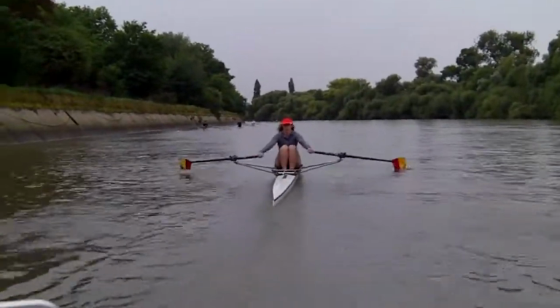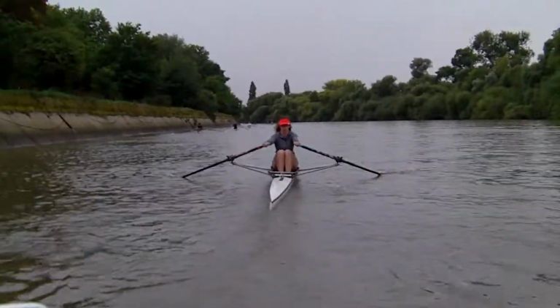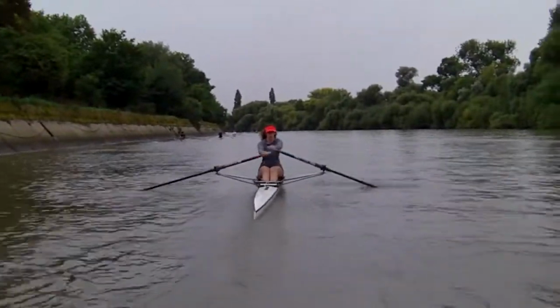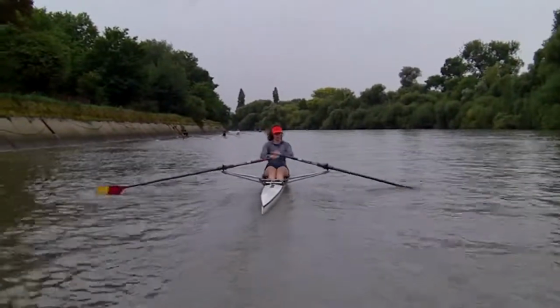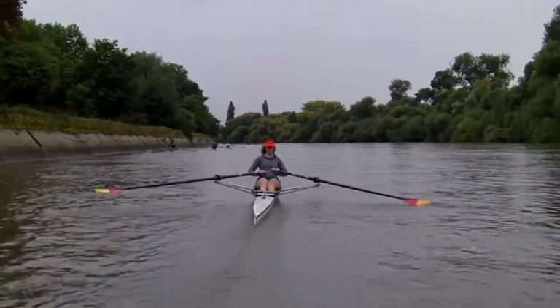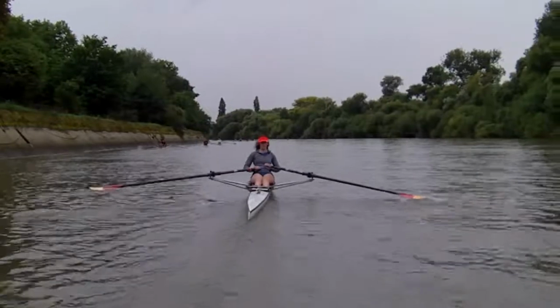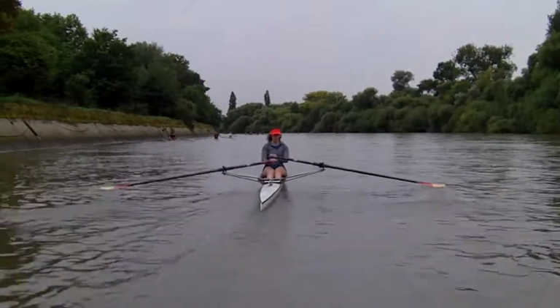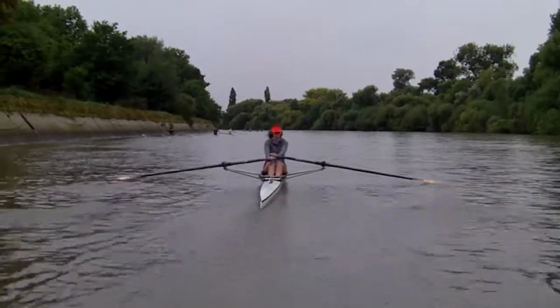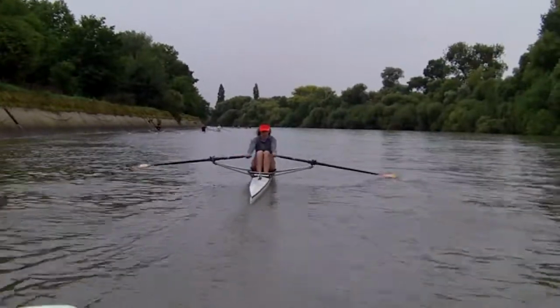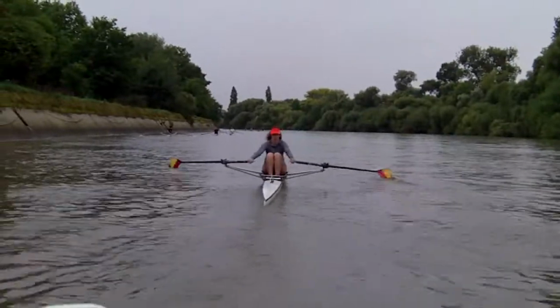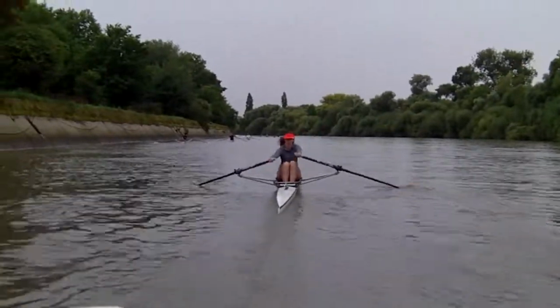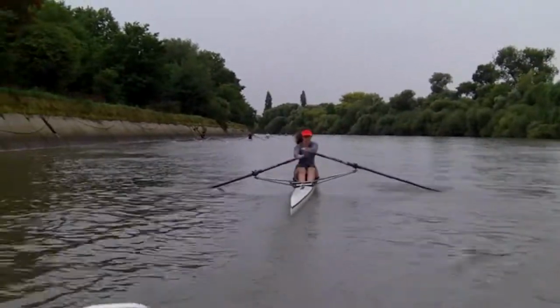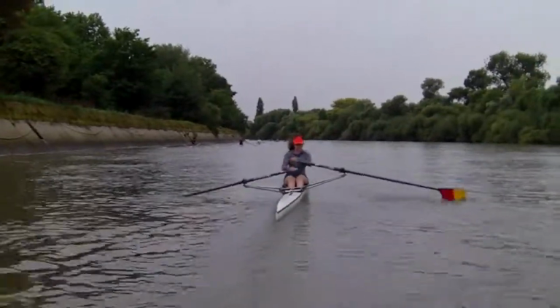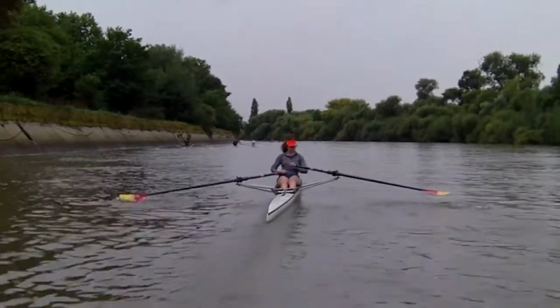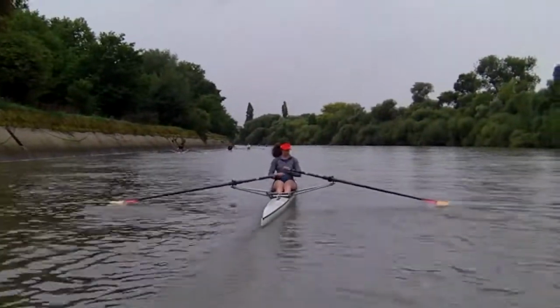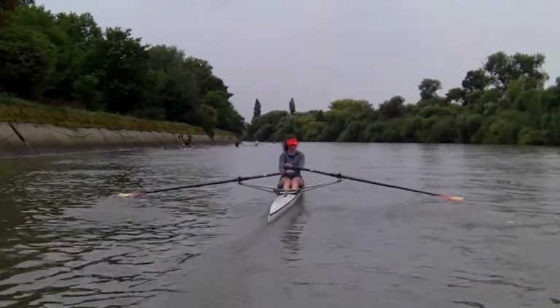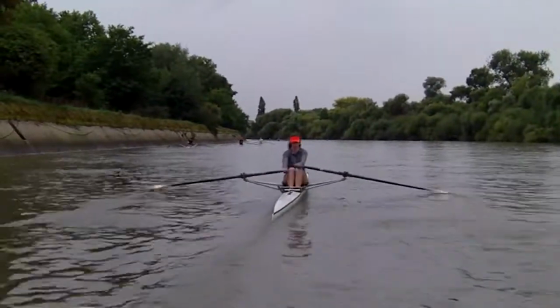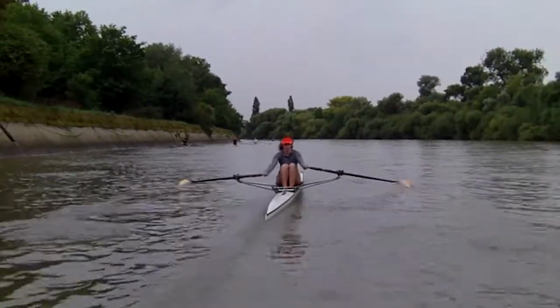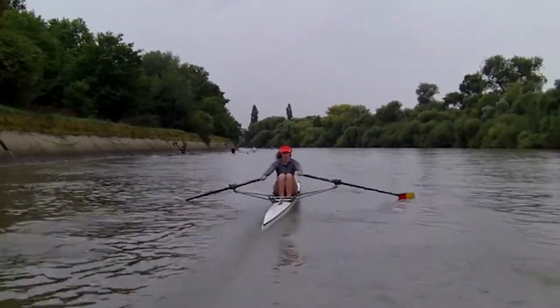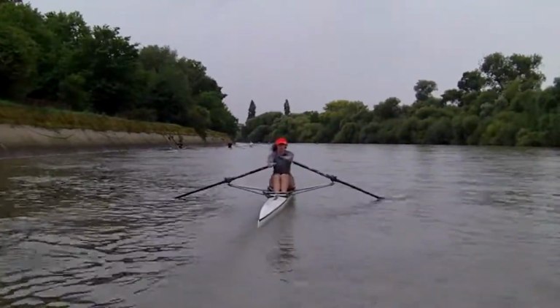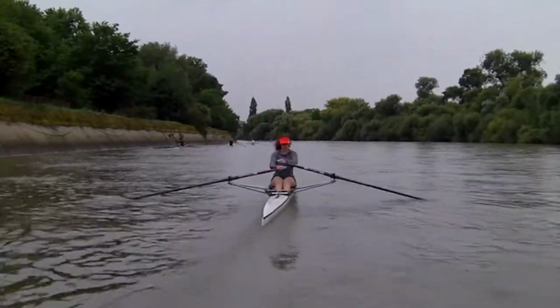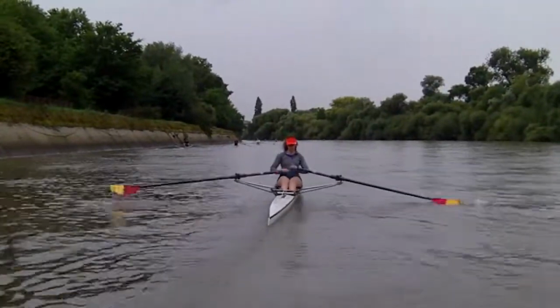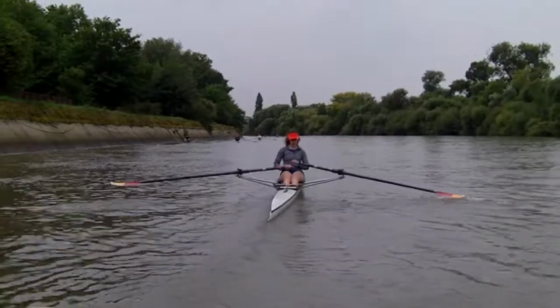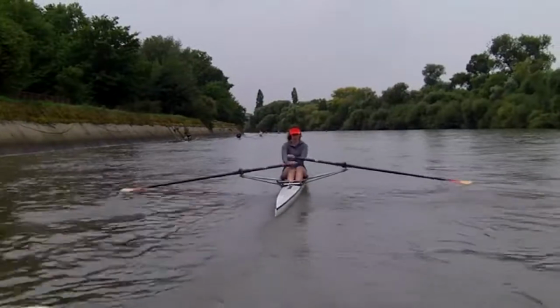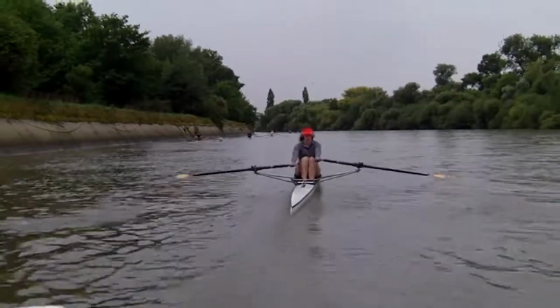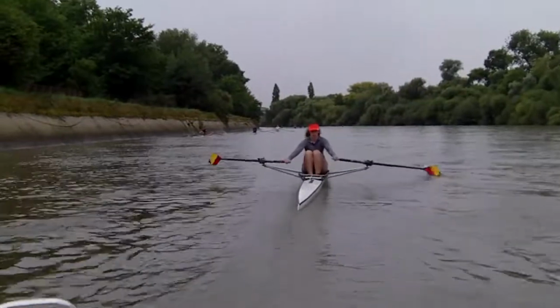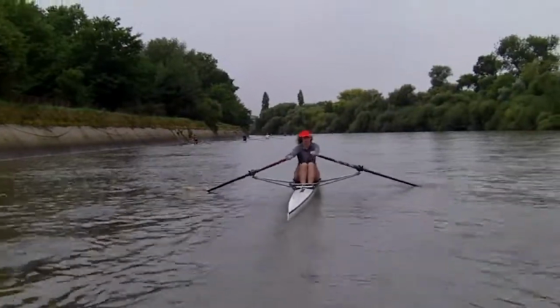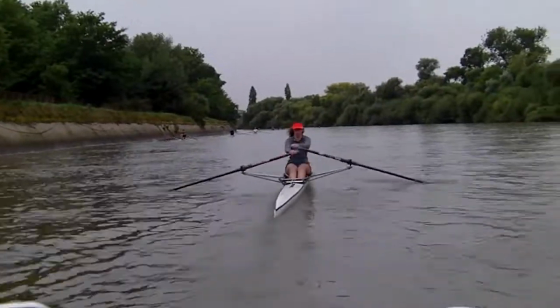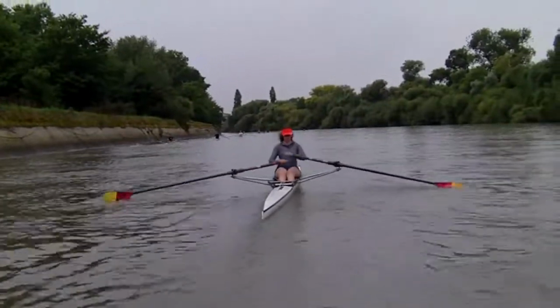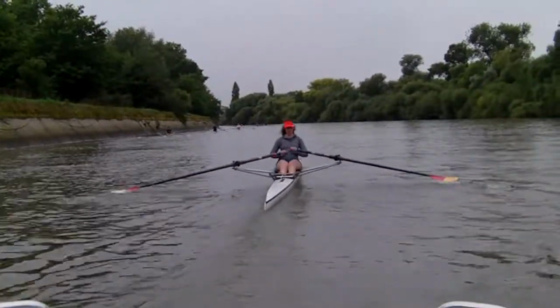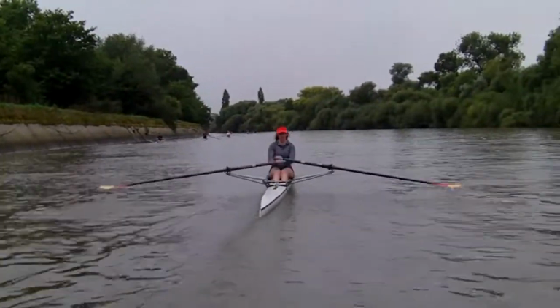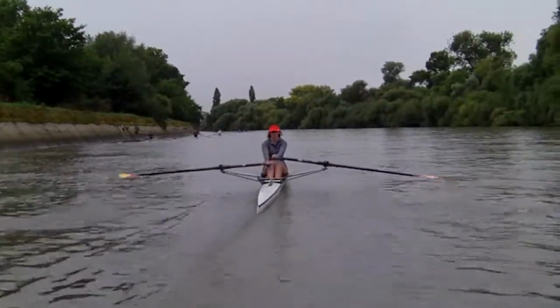Then go for blades off the water for a couple. Press your hands down at the finish.